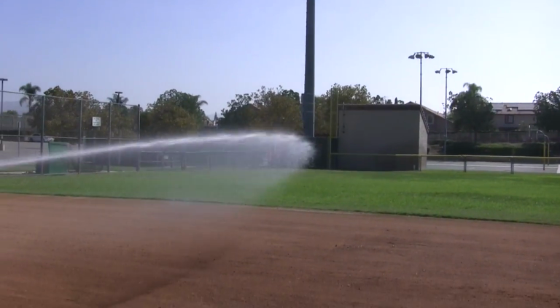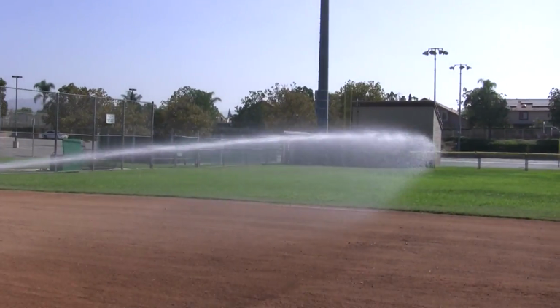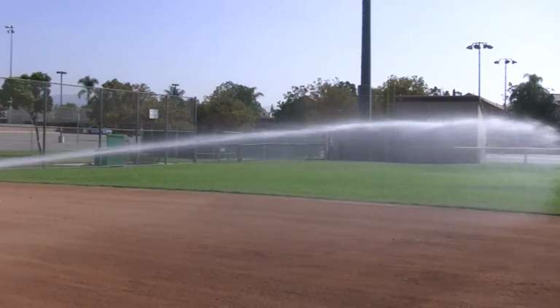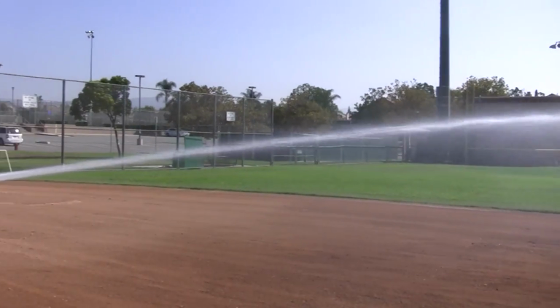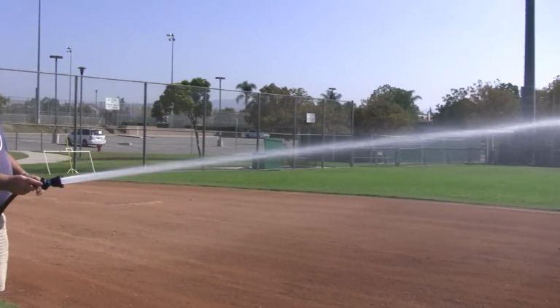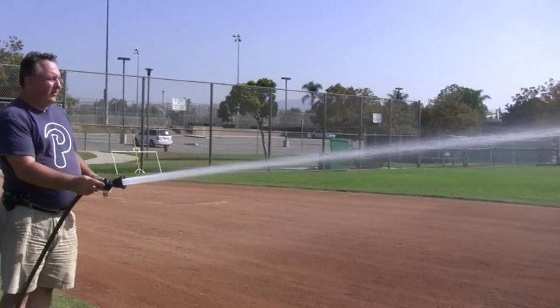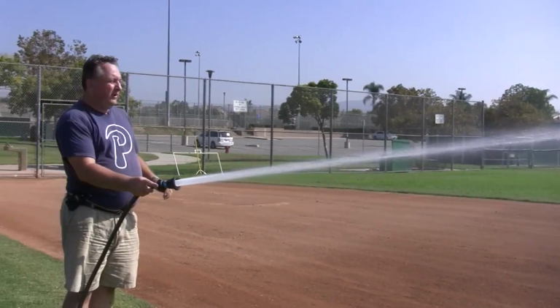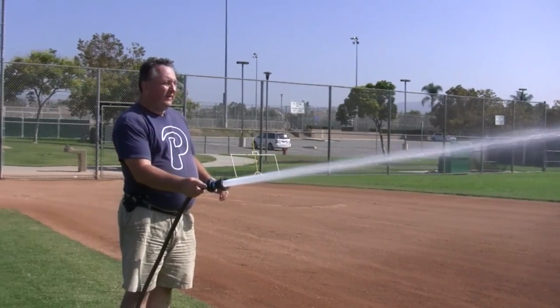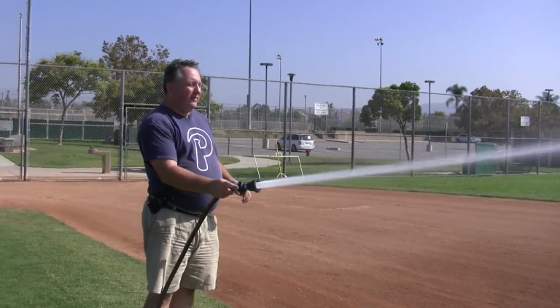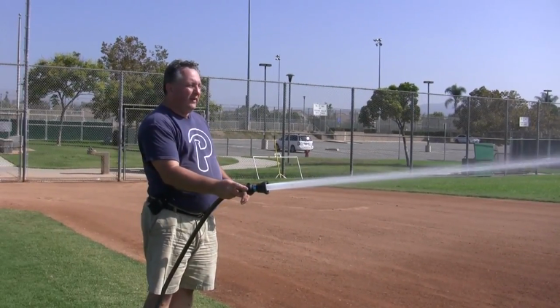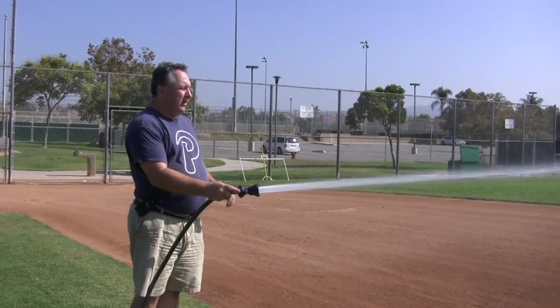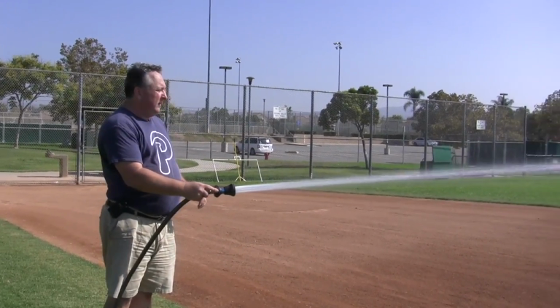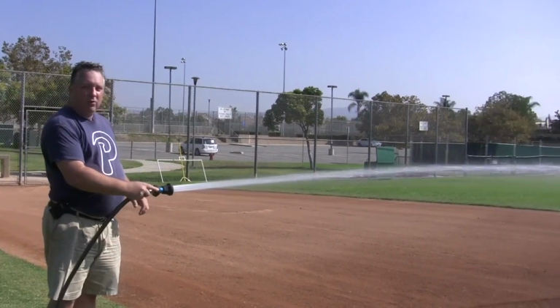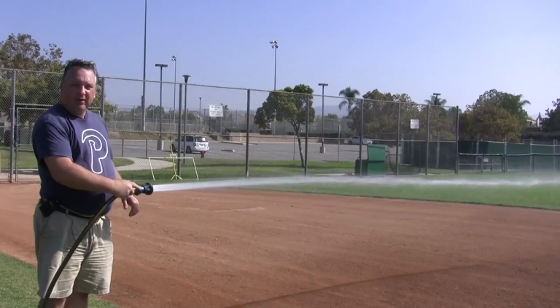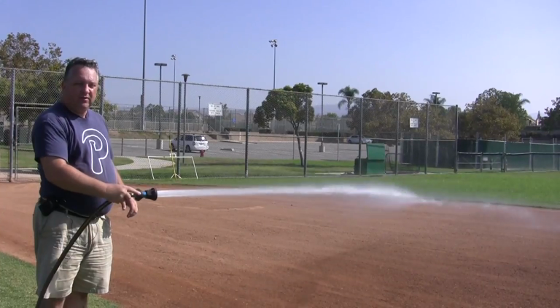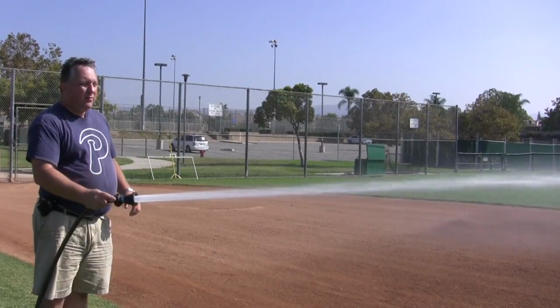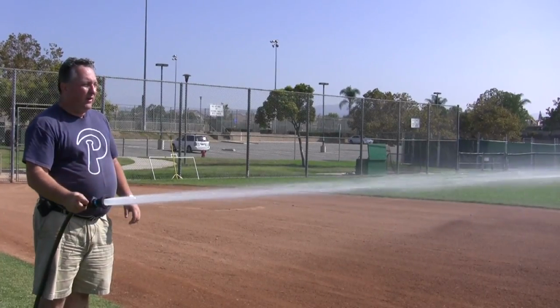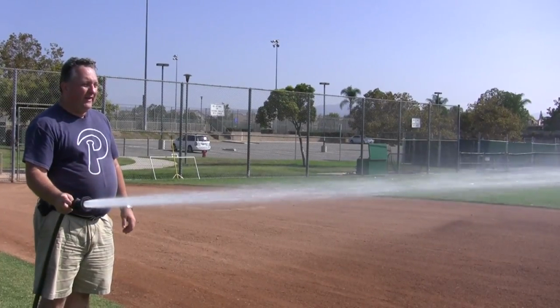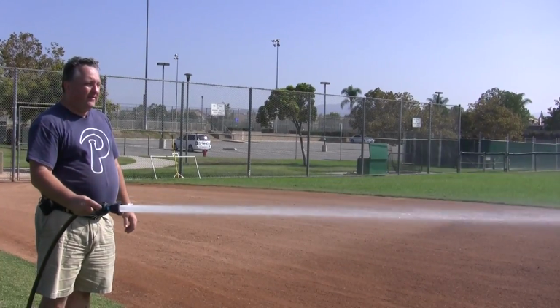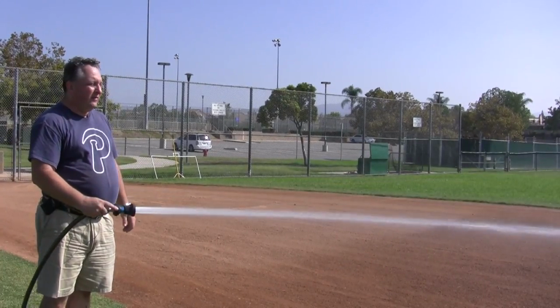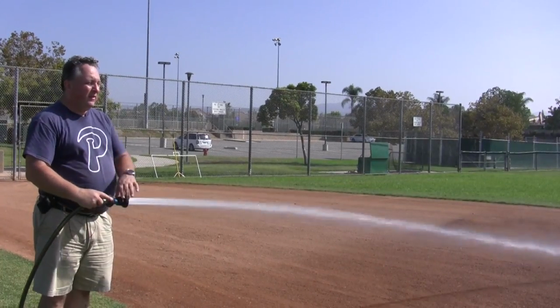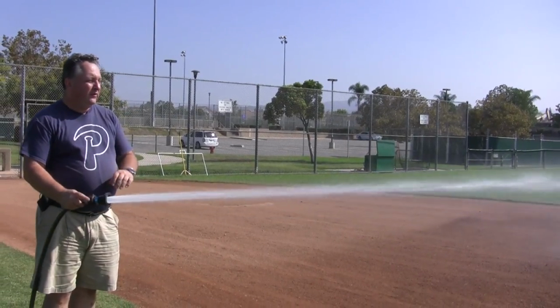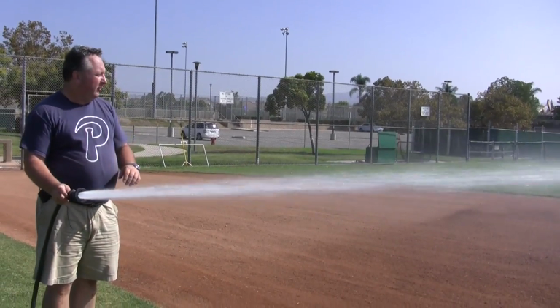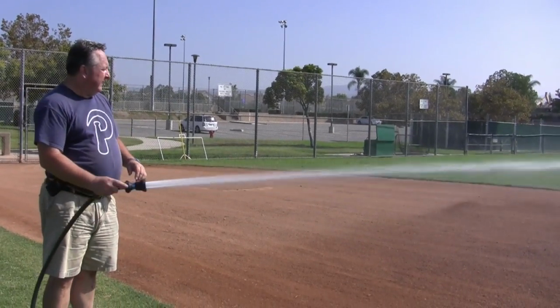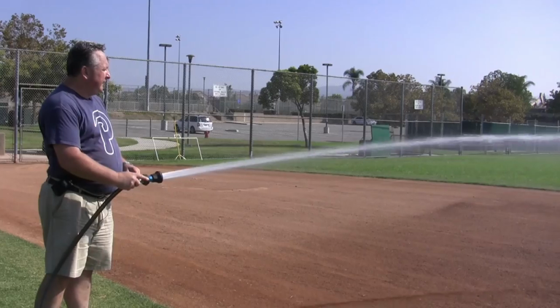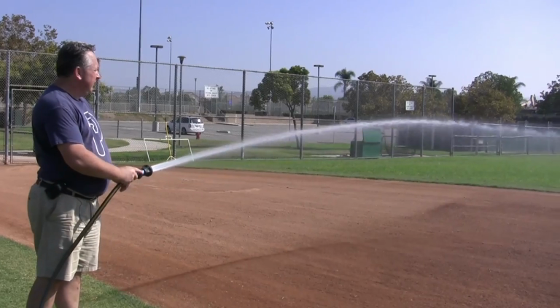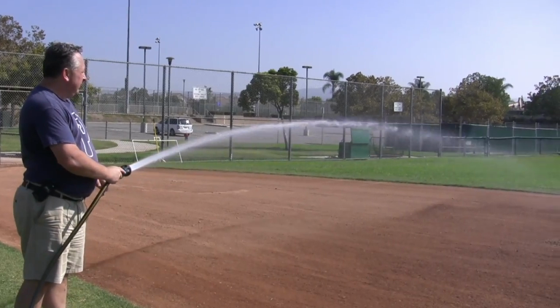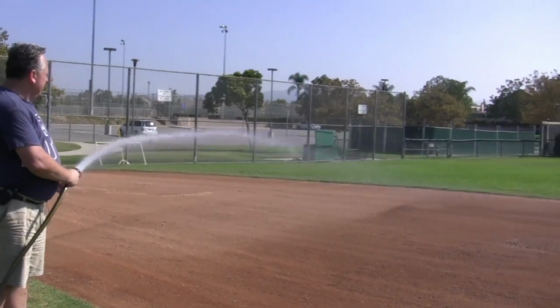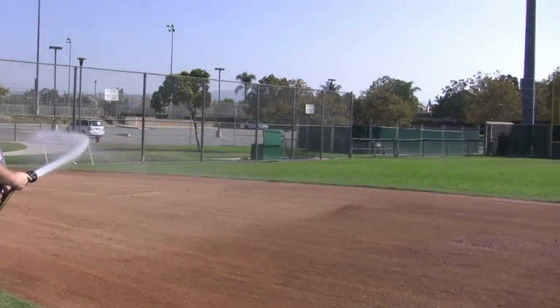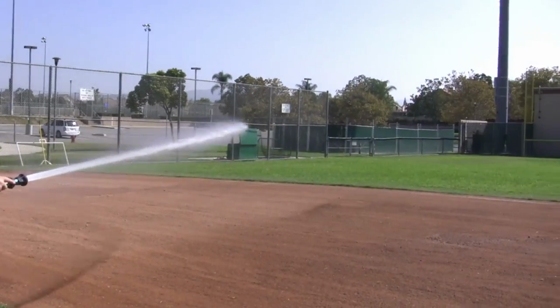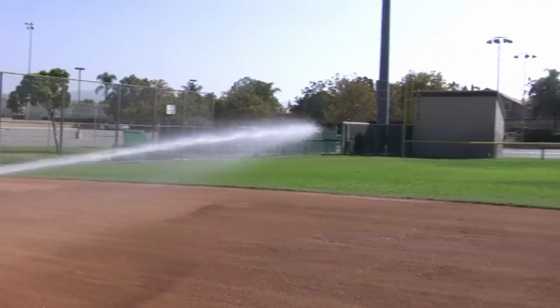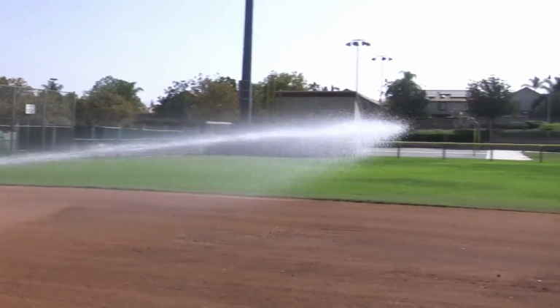When you're watering, the trick is to do a very light, dusty water — you don't want puddles, you don't want to create any lakes, just a nice gentle water stream.